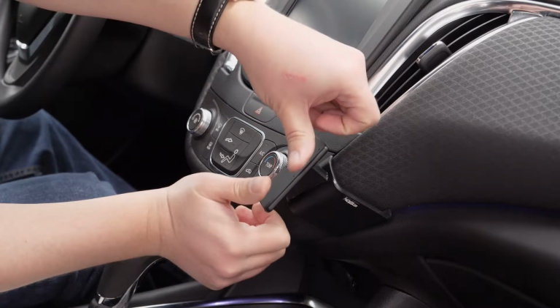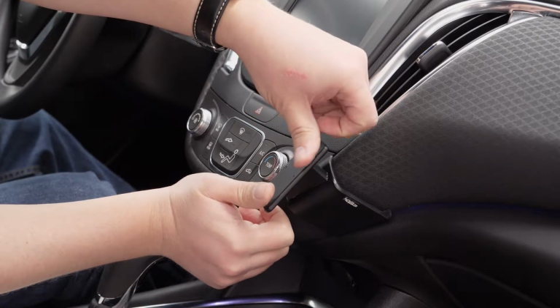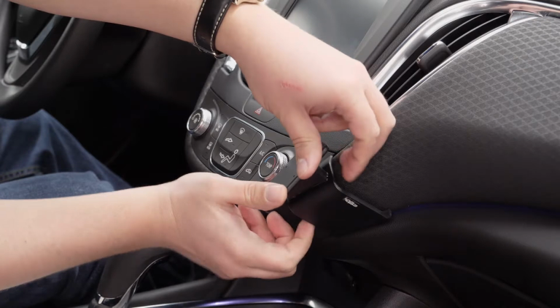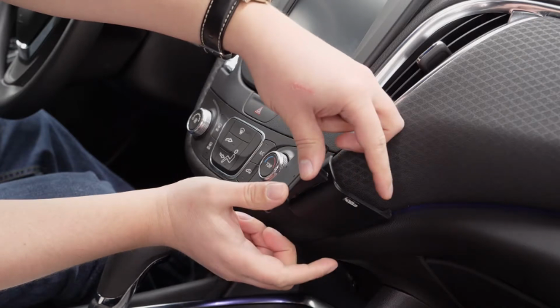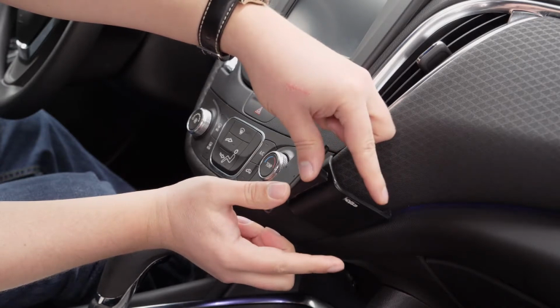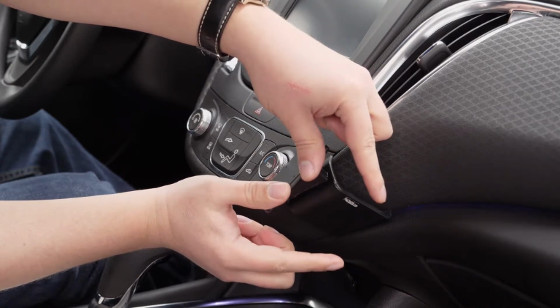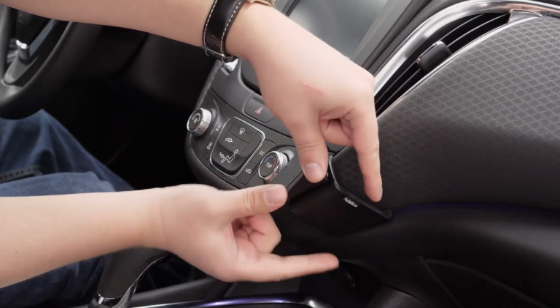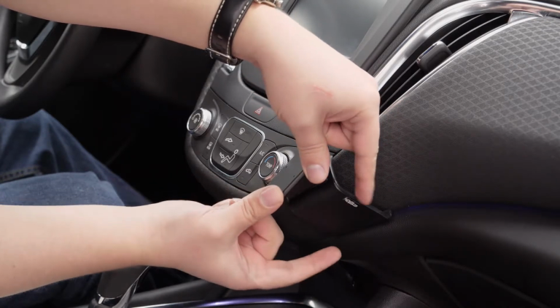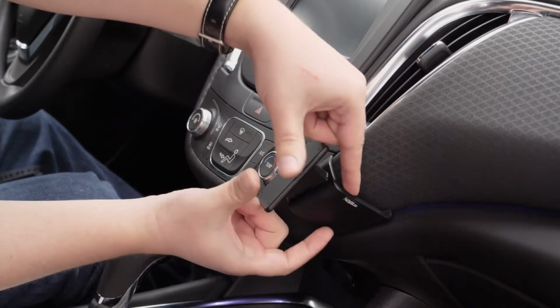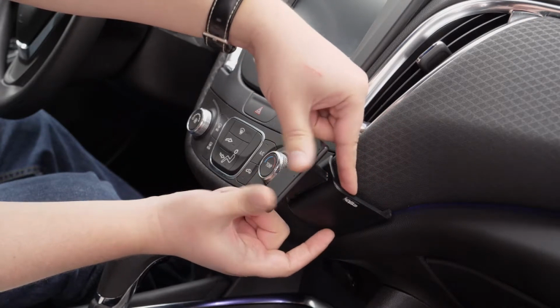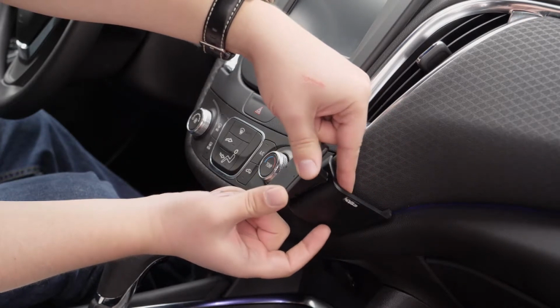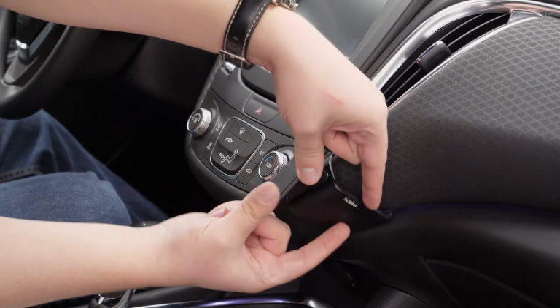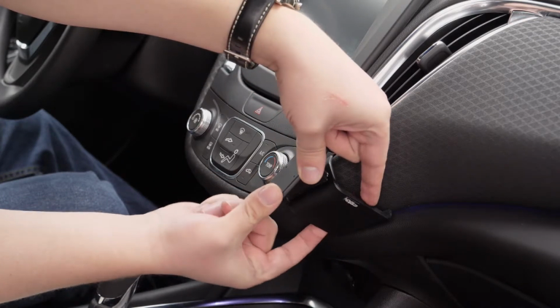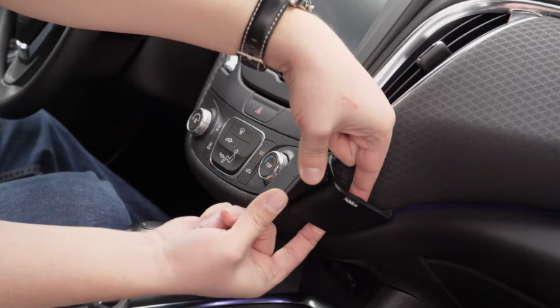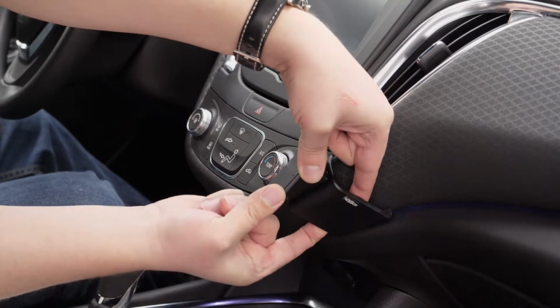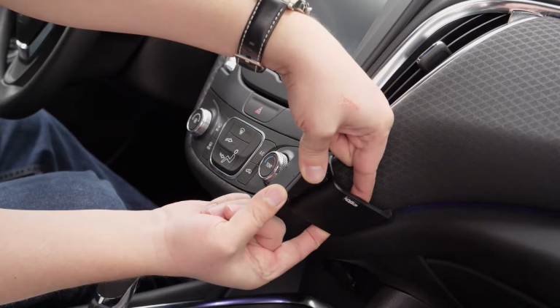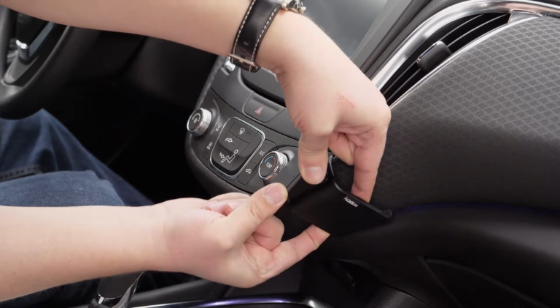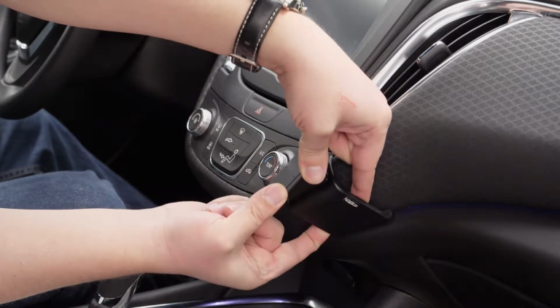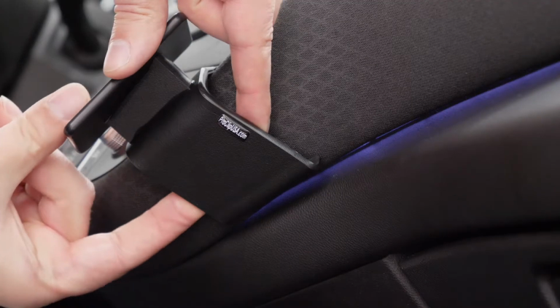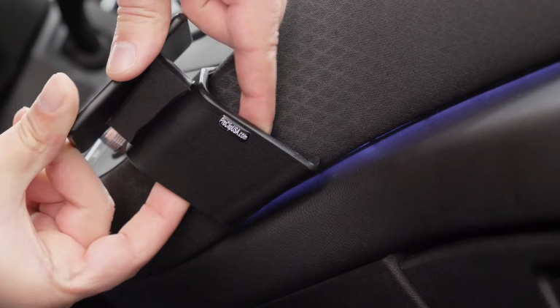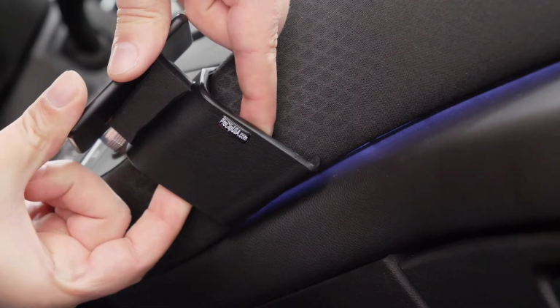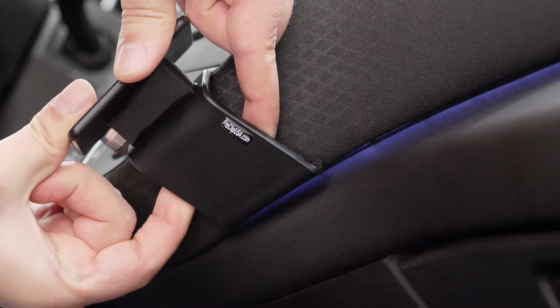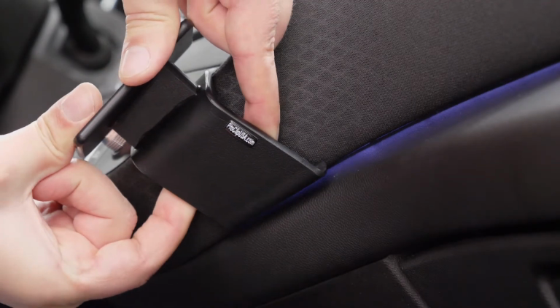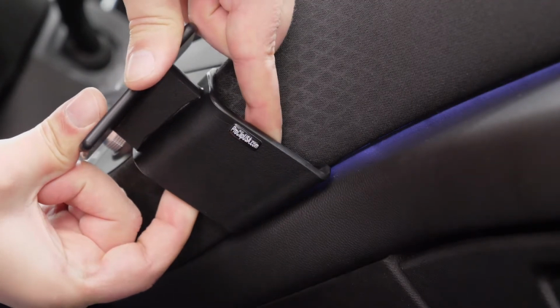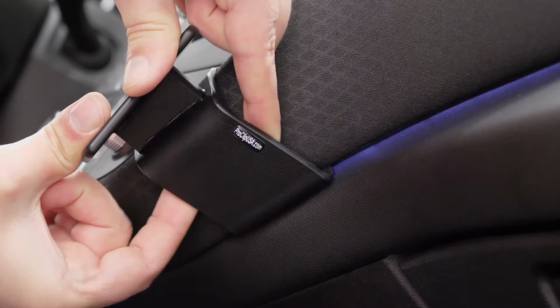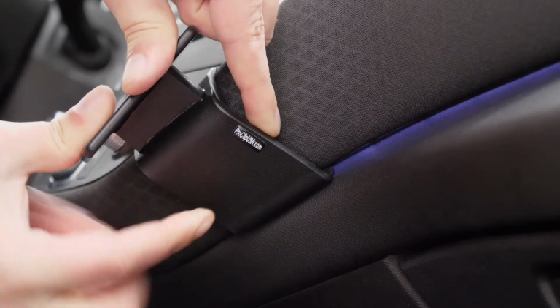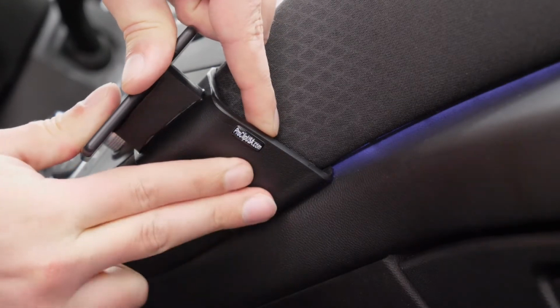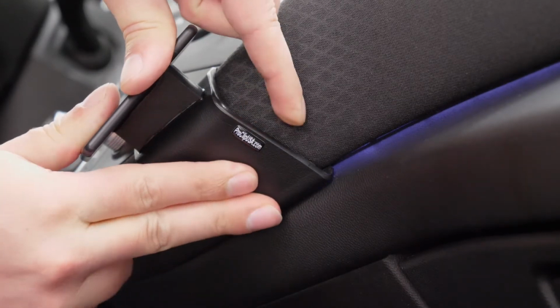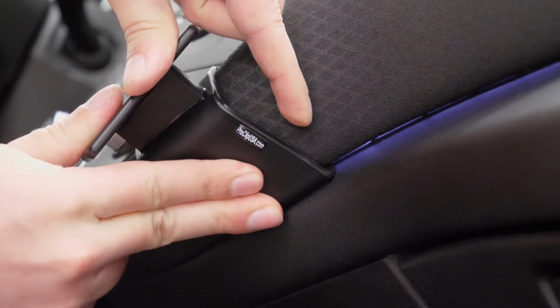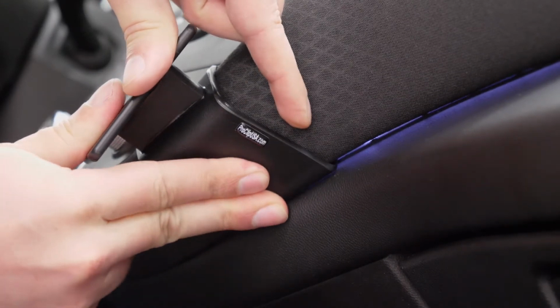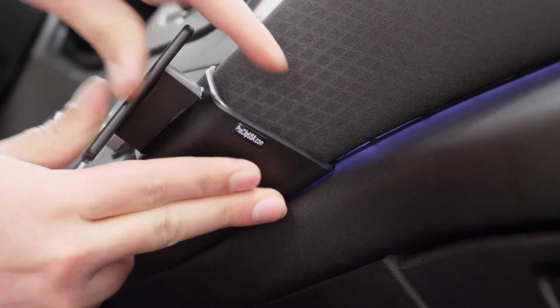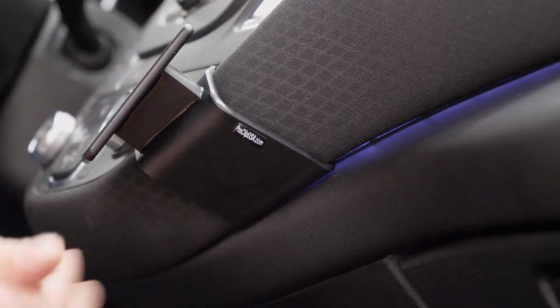You're going to want to take your thumbs and your forefingers. Thumbs are going to go on the front plate, and you're going to use your forefingers just to stretch out the mount a little bit to get it over the cloth, and then press it into place.